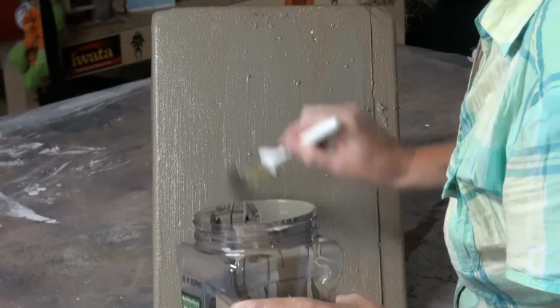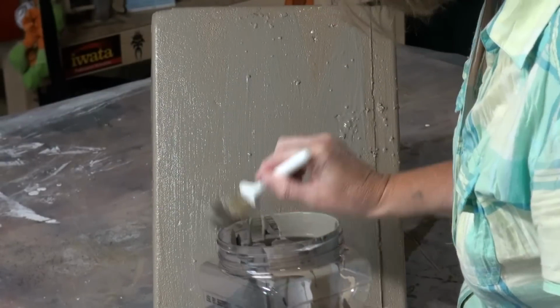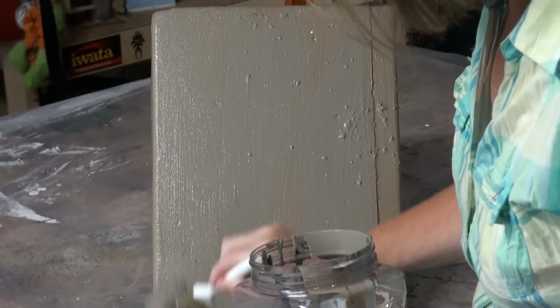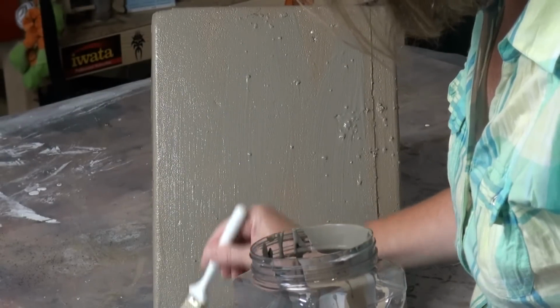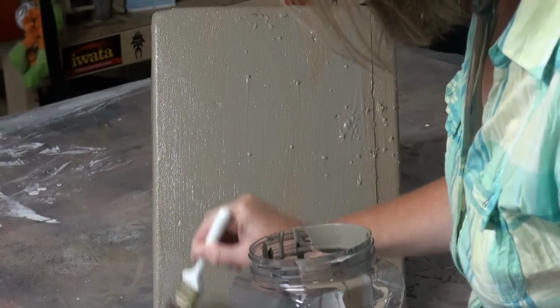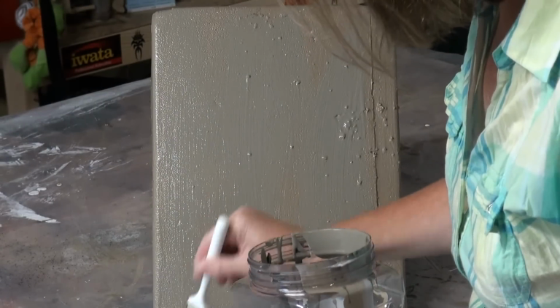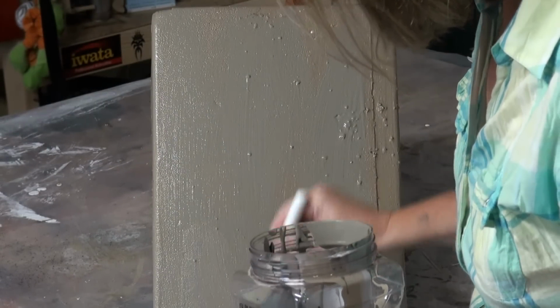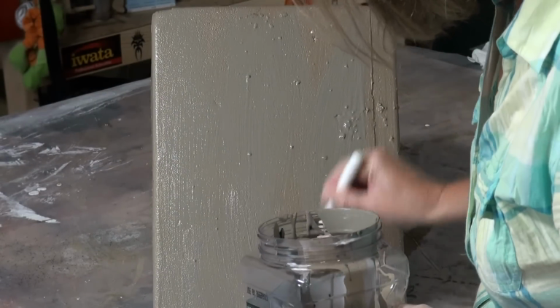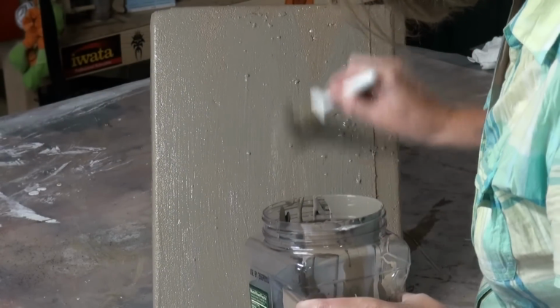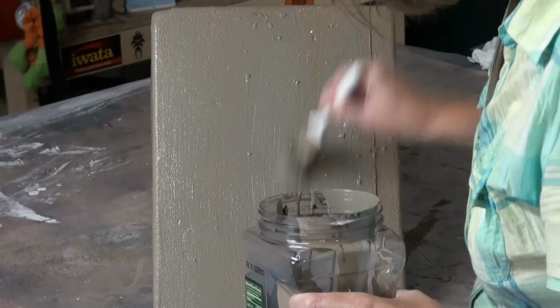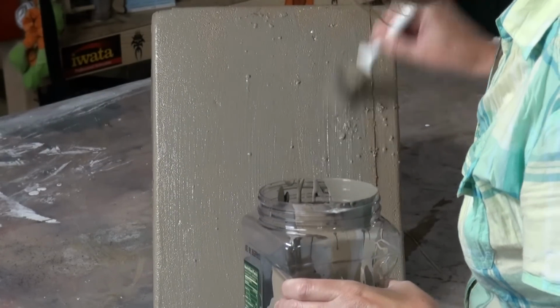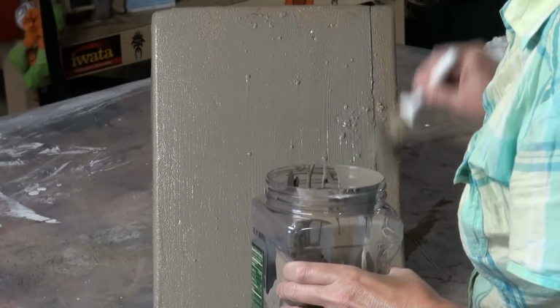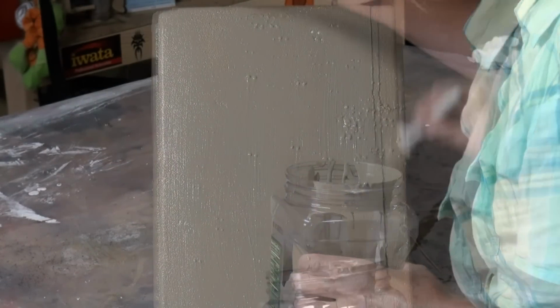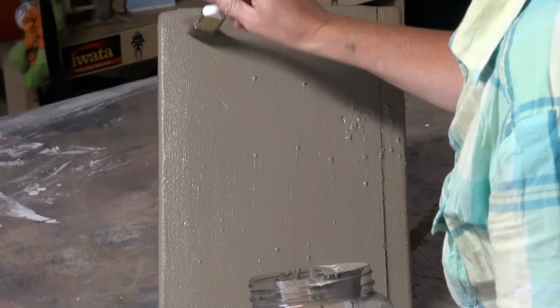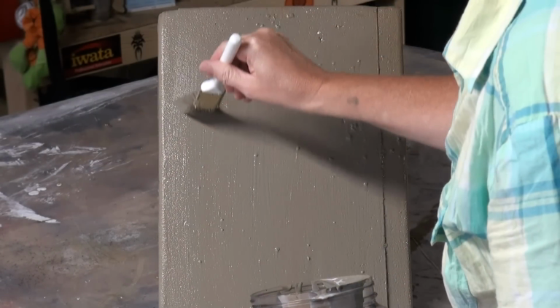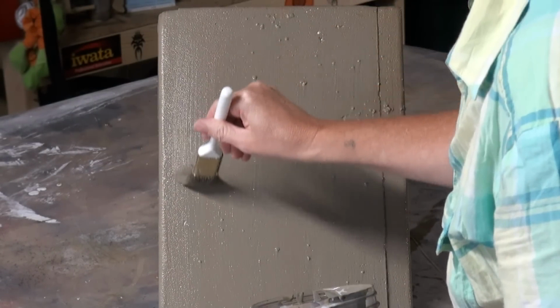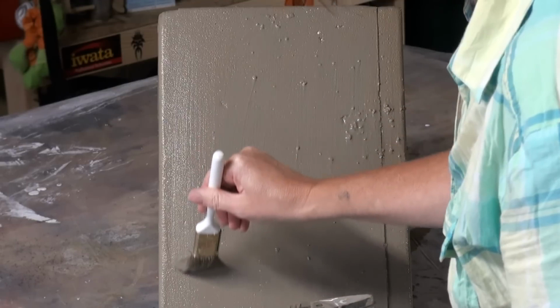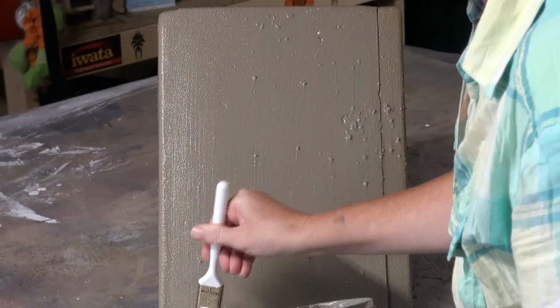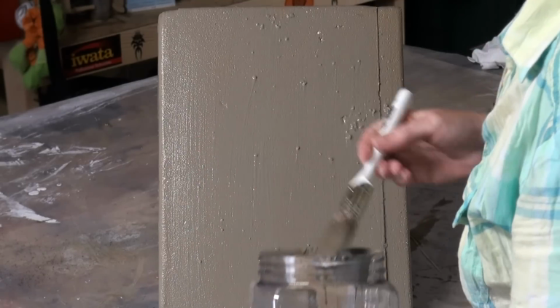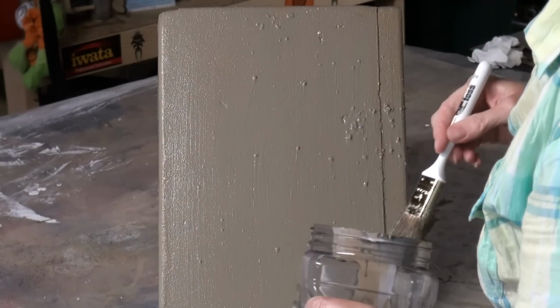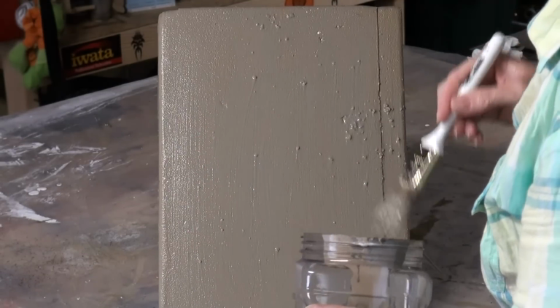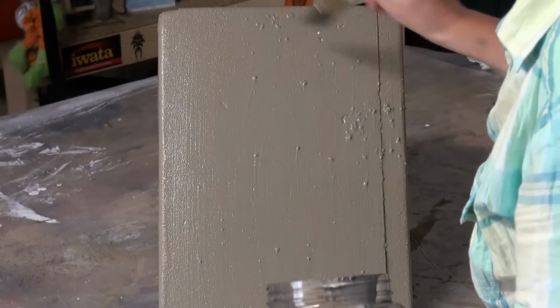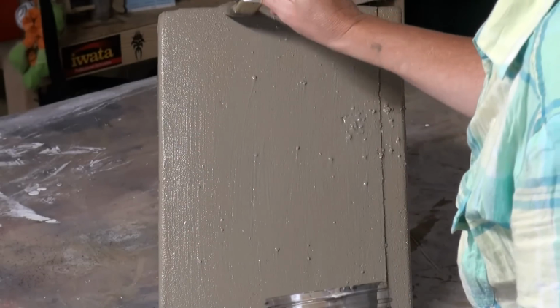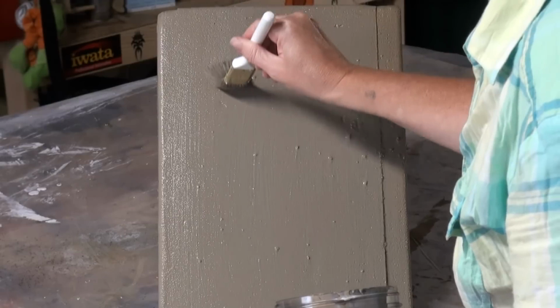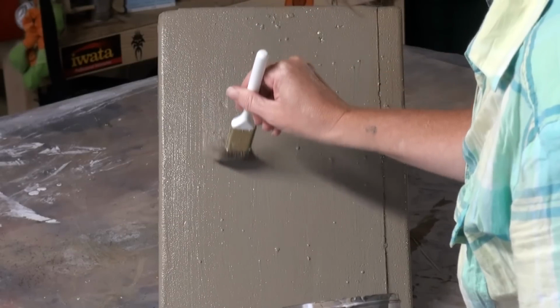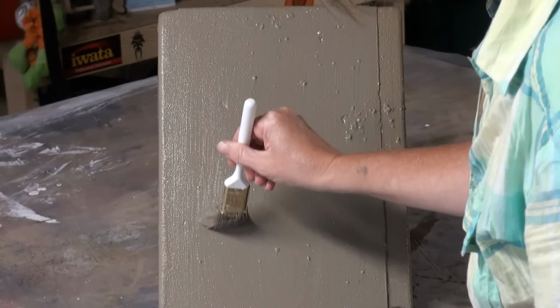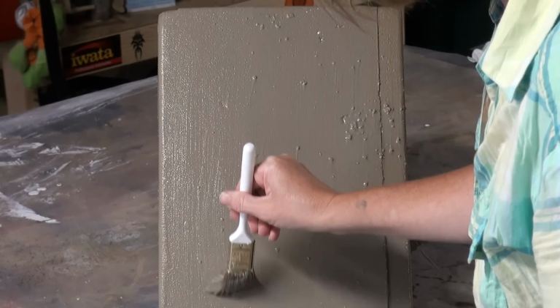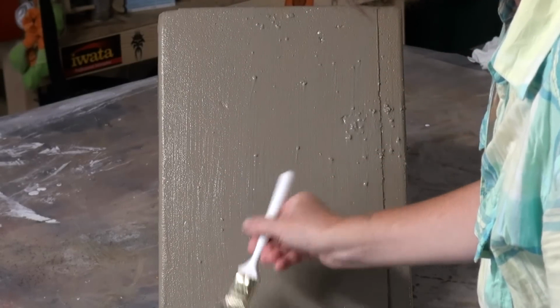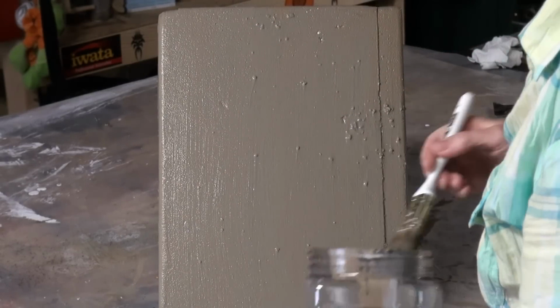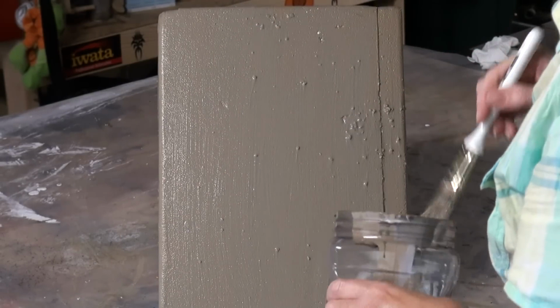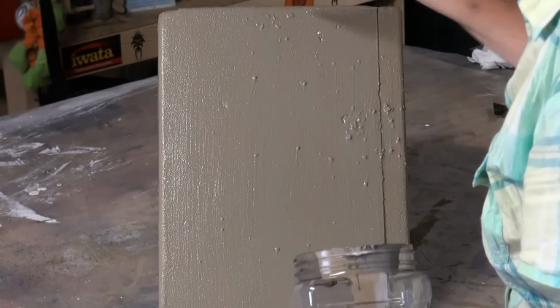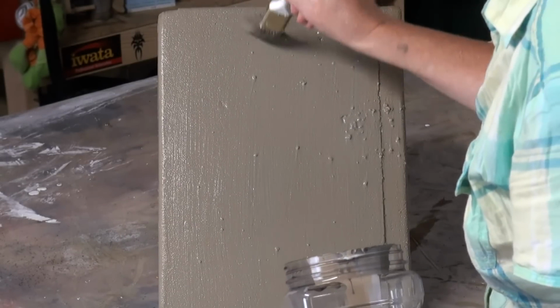Now take that glaze and put a nice smooth coat on there. Then using a stiff brush, kind of scrape it down so you leave these striations behind so you can see the base color showing through. And let dry.